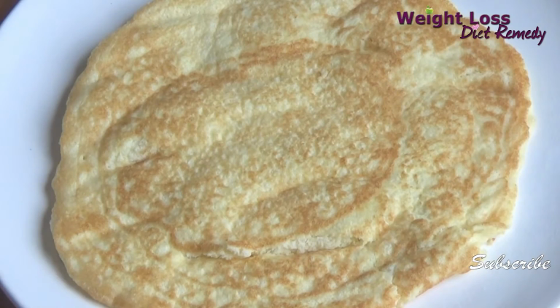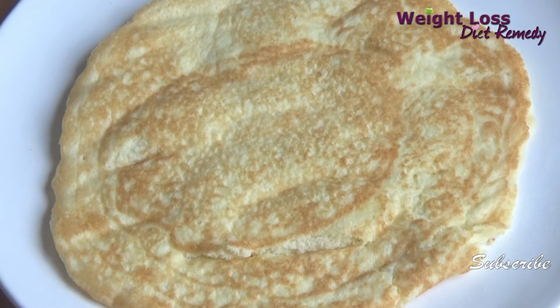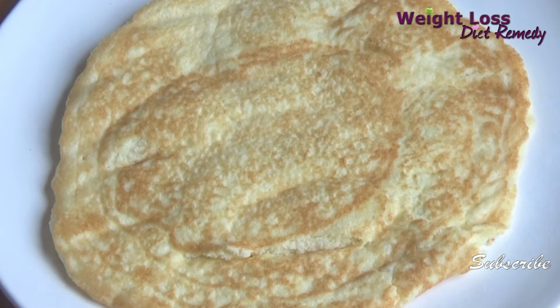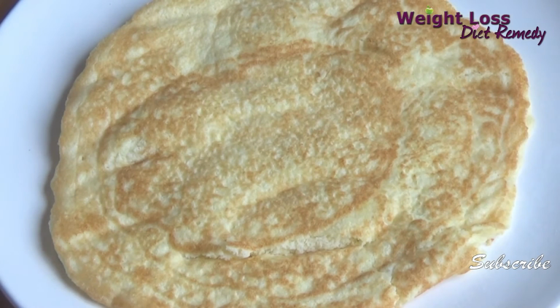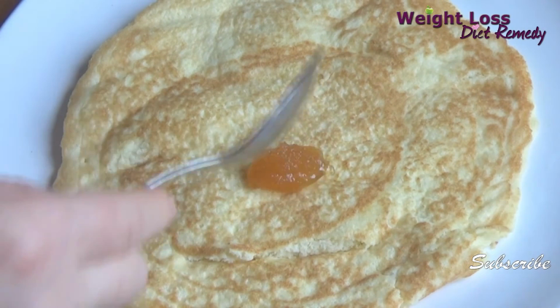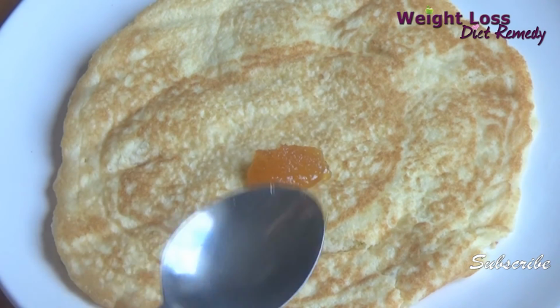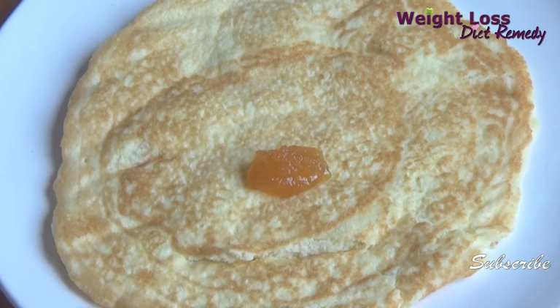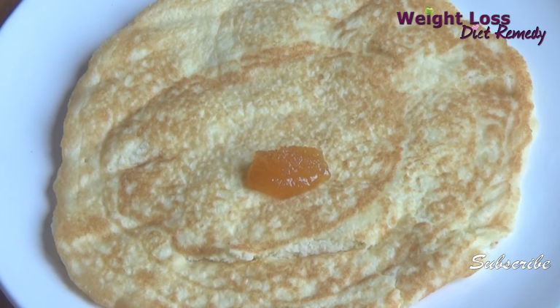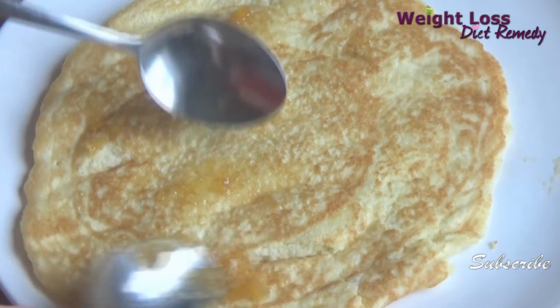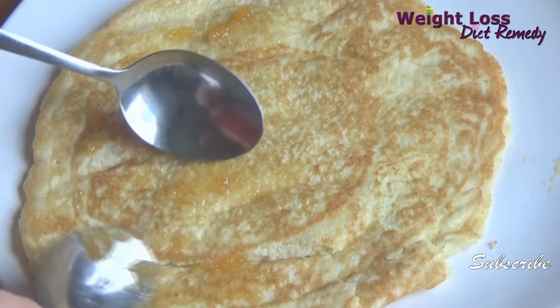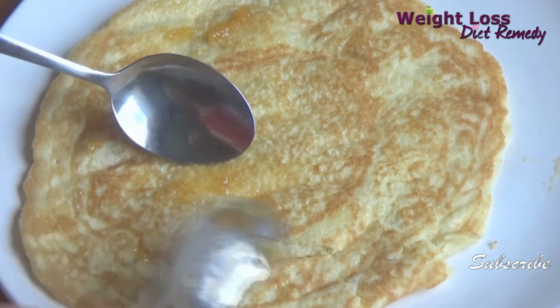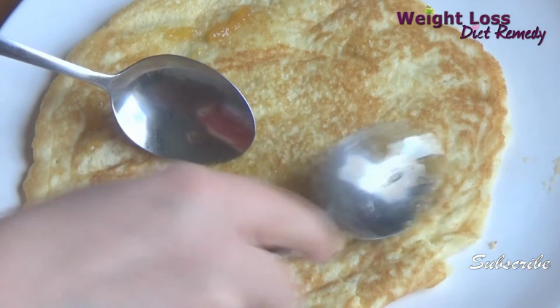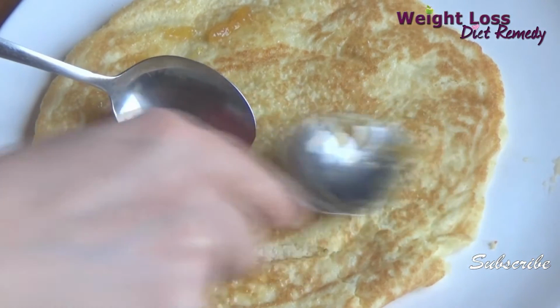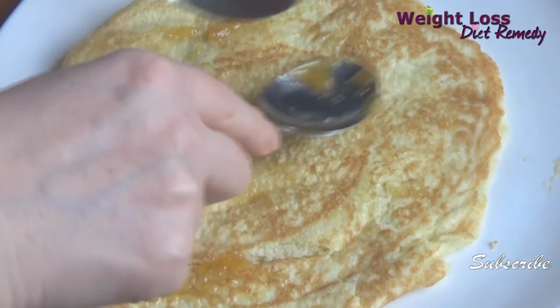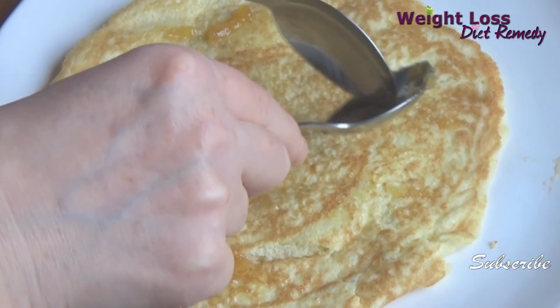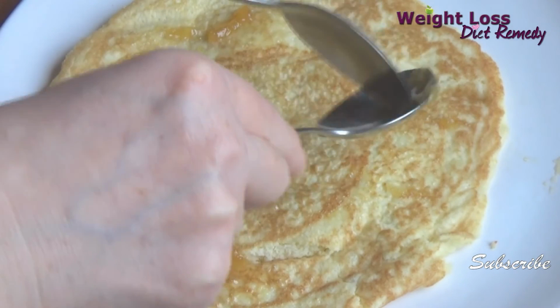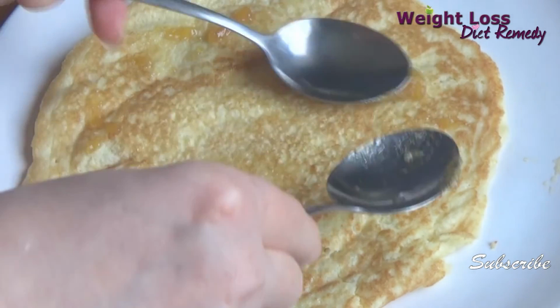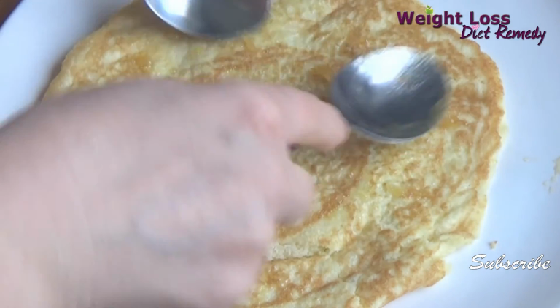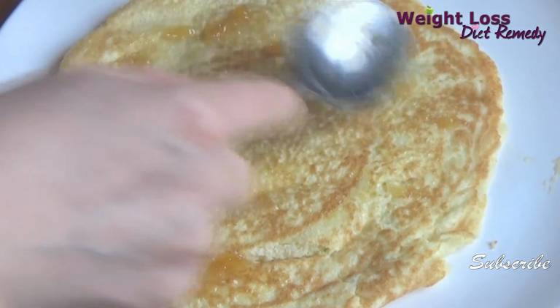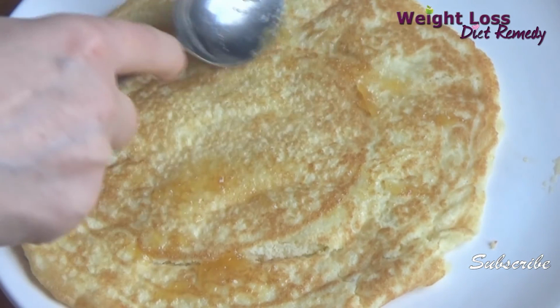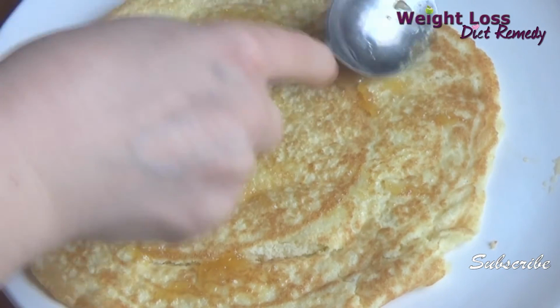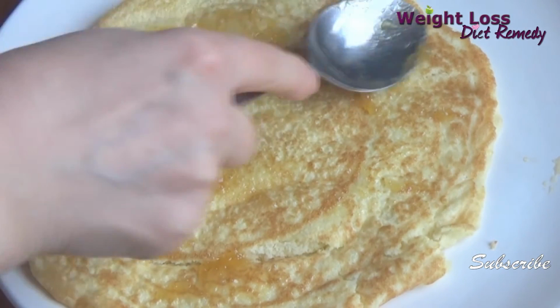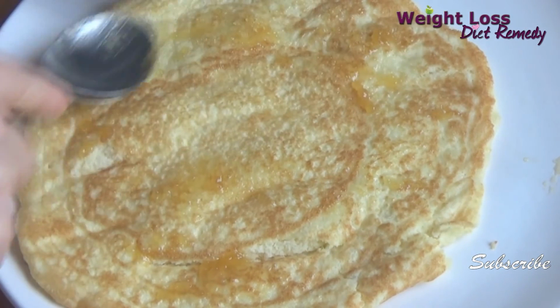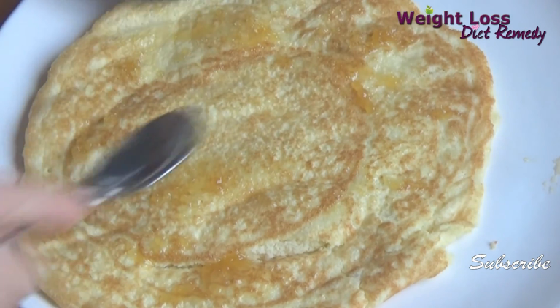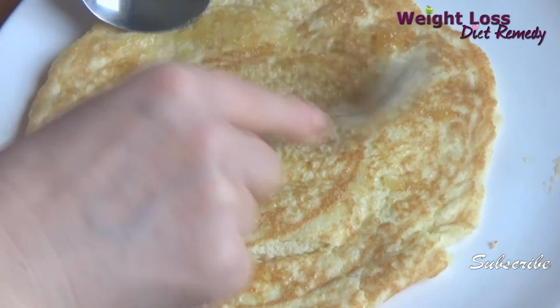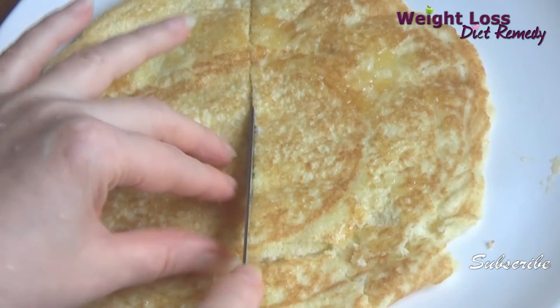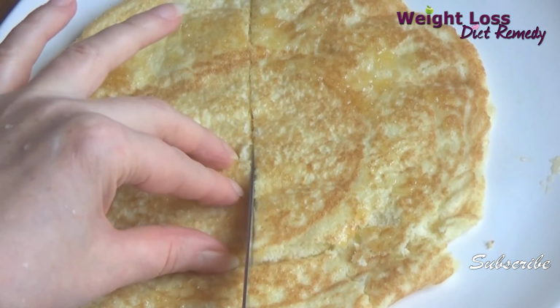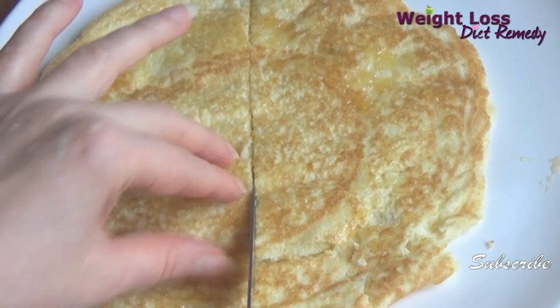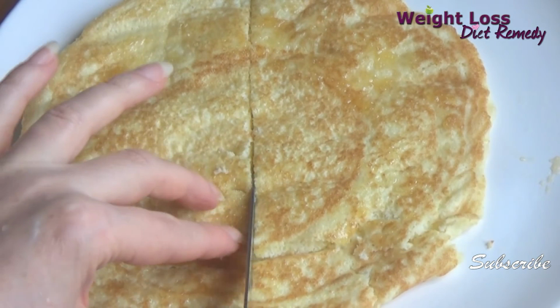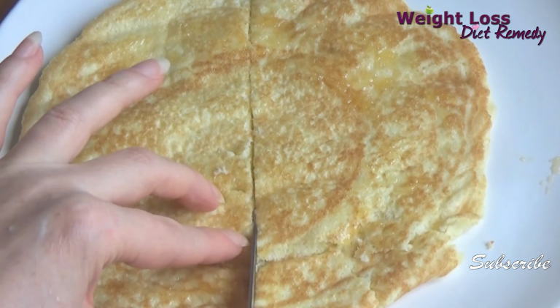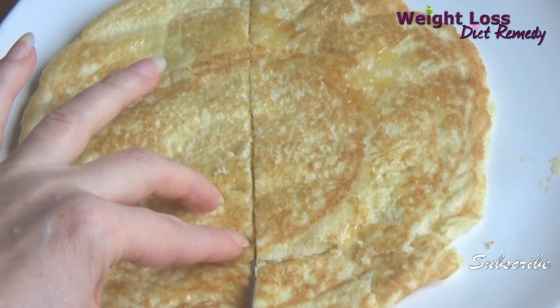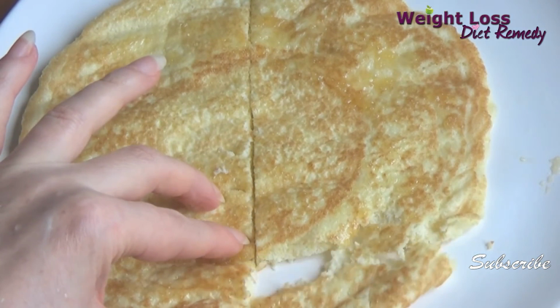Now you can cut it in slices and decorate with some mint leaves. I also like to spread some organic natural honey. I strongly recommend this — the pancake is so, so delicious!